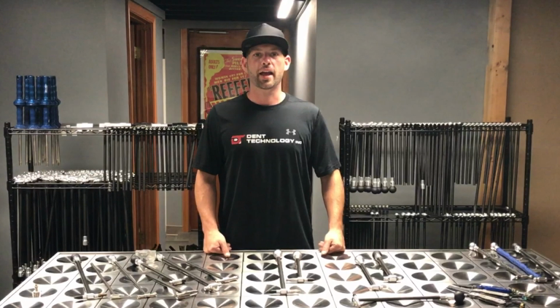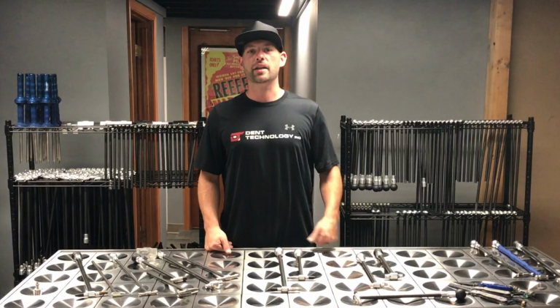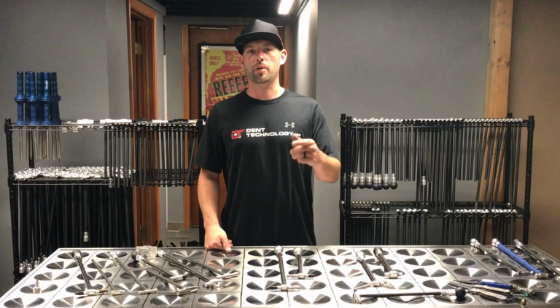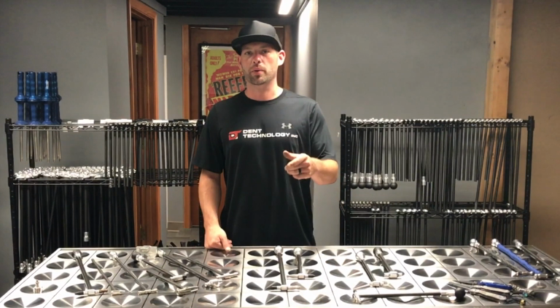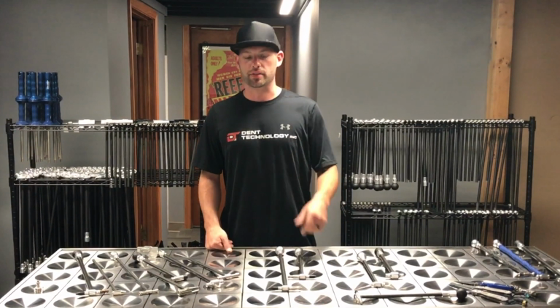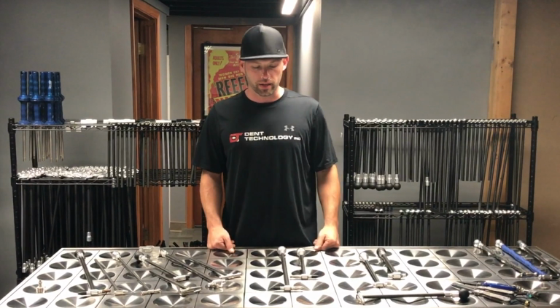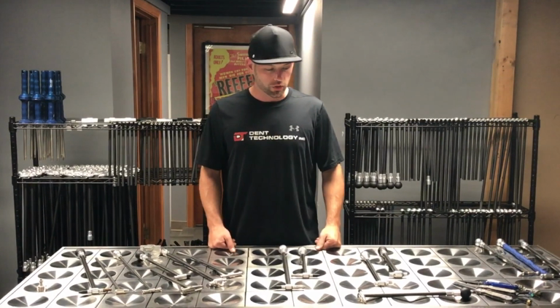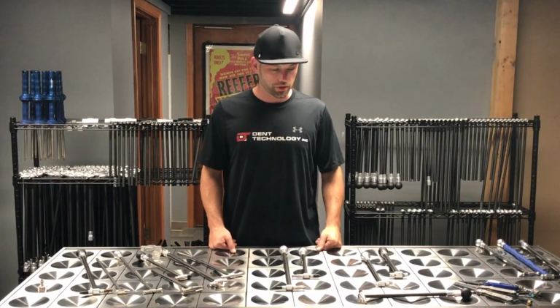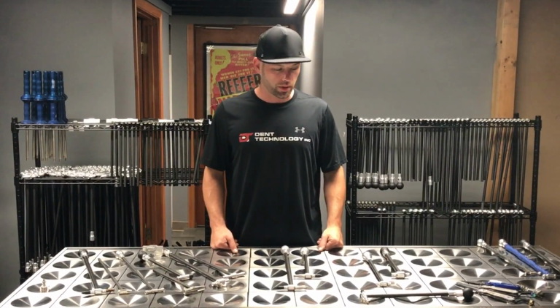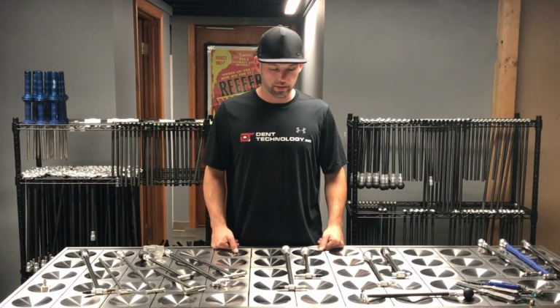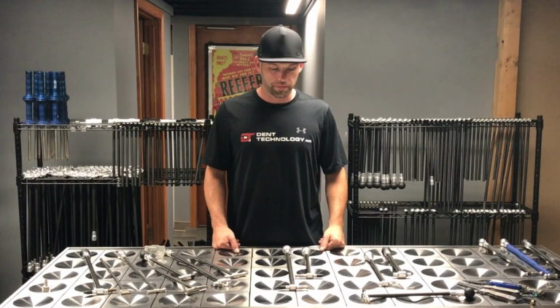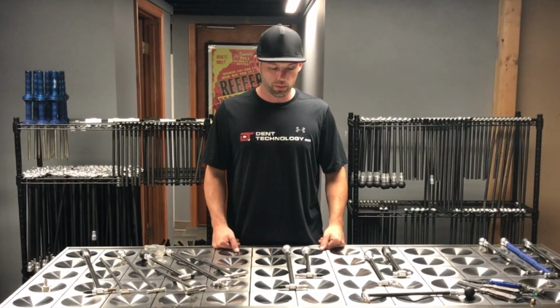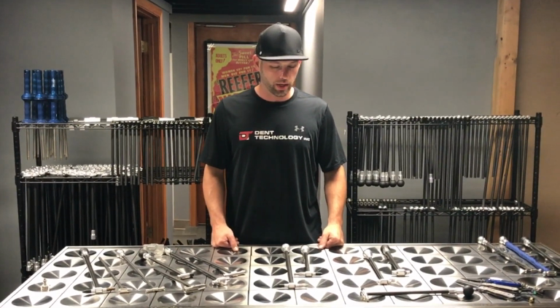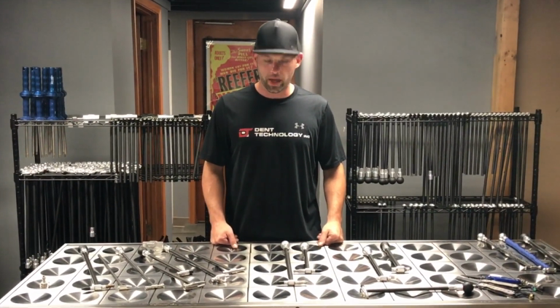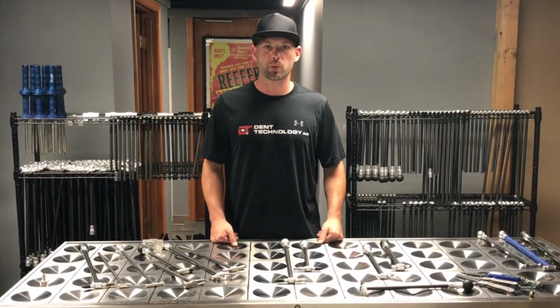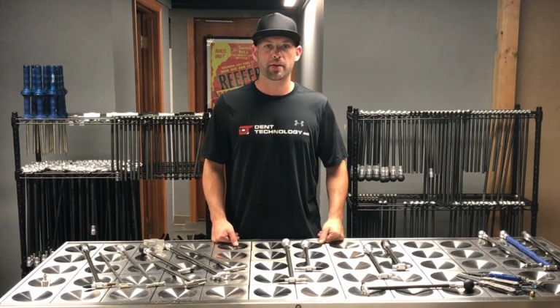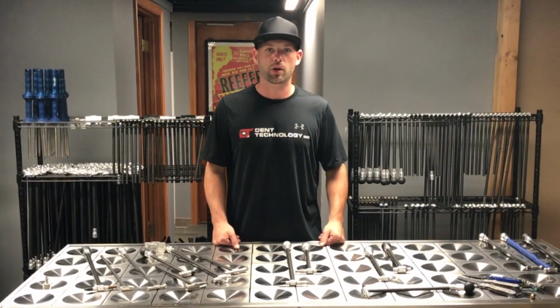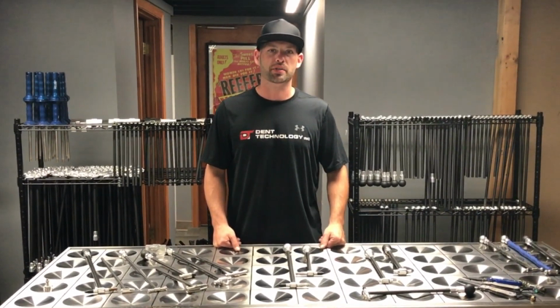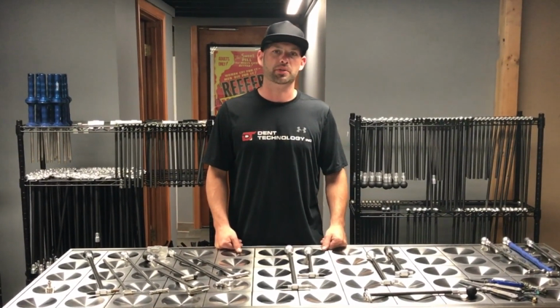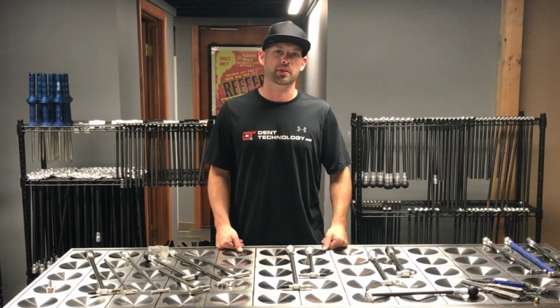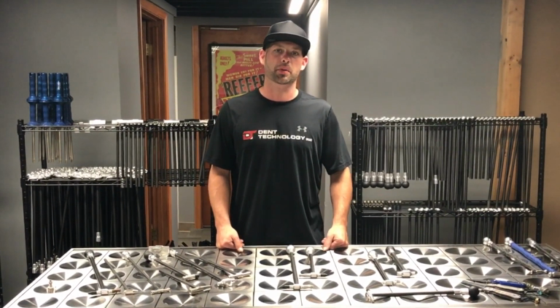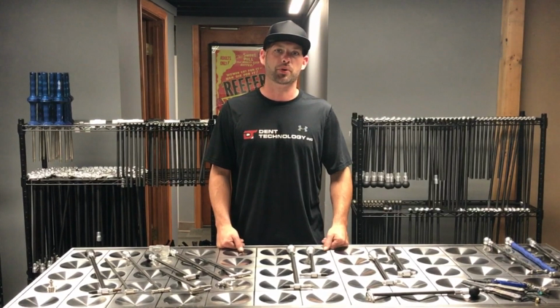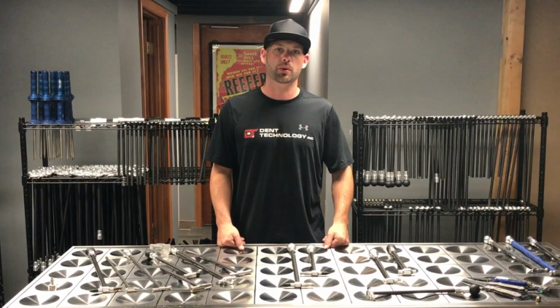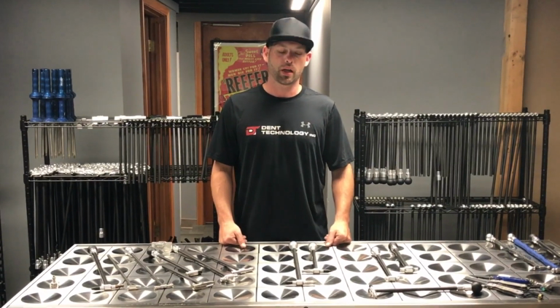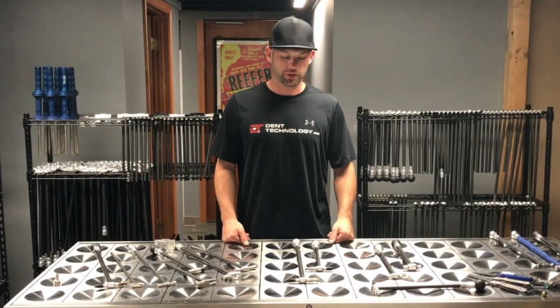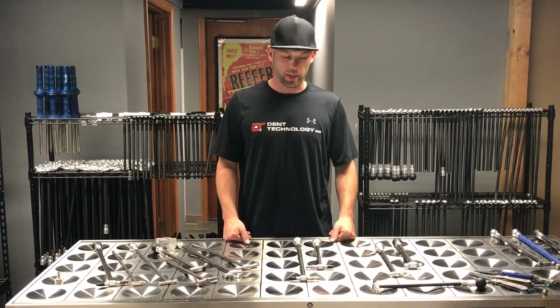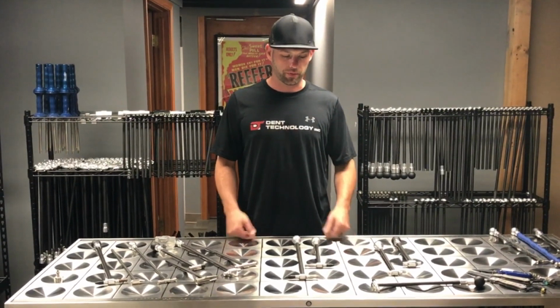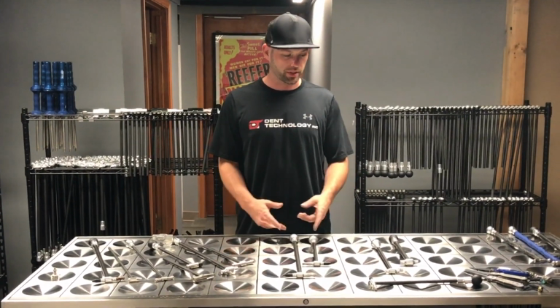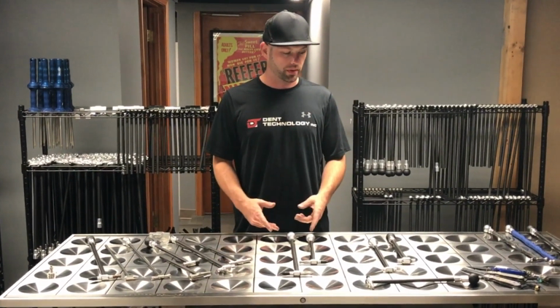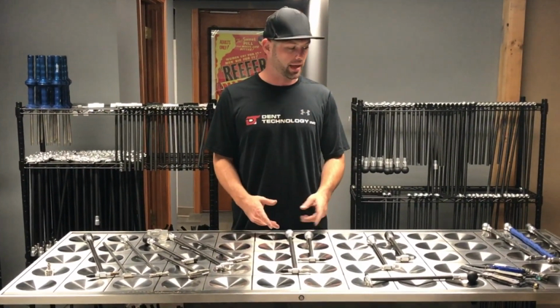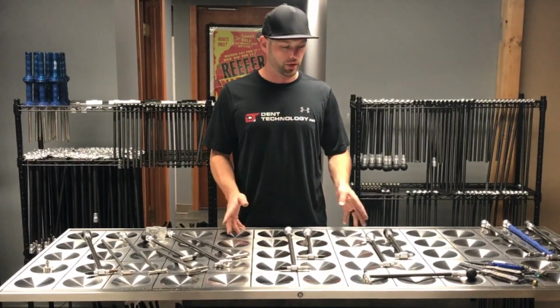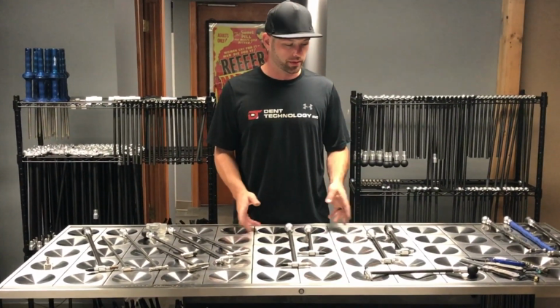Hey guys, Jeremy here with Dent Tech. Just wanted to show you guys a few new hammers we have out. Our newest hammer is going to be the Slimline Pro. I'll show you a couple of differences between that and the other ones.